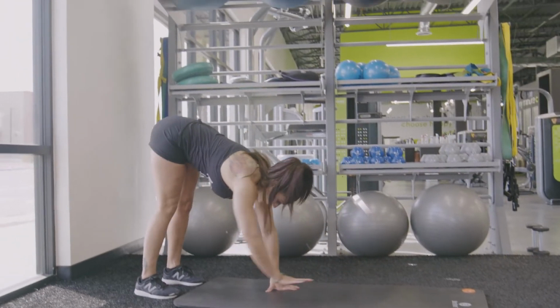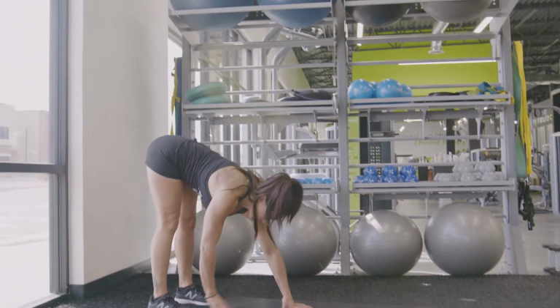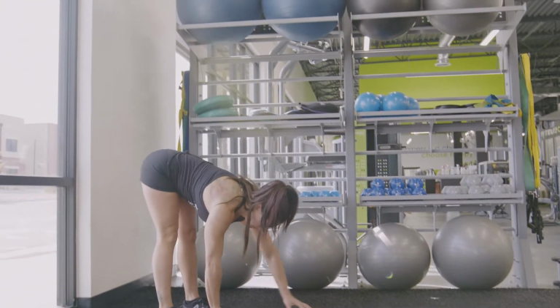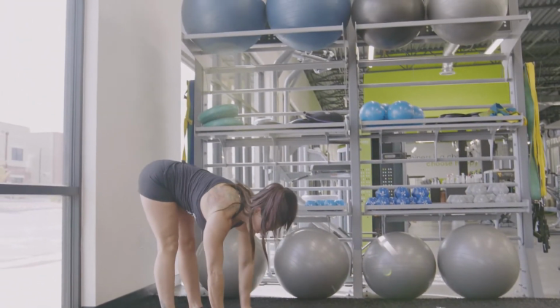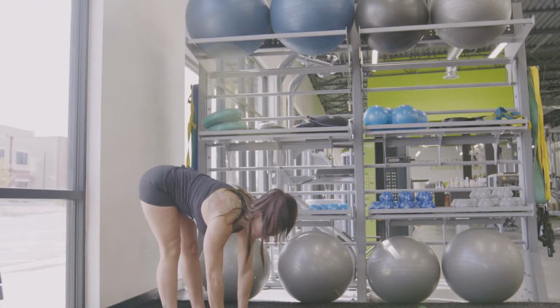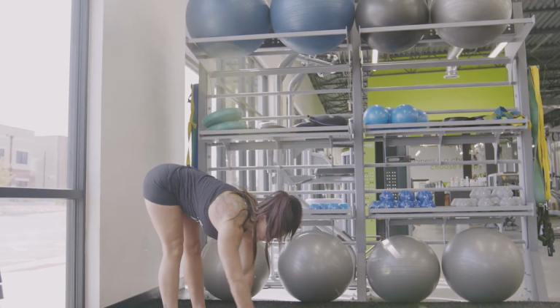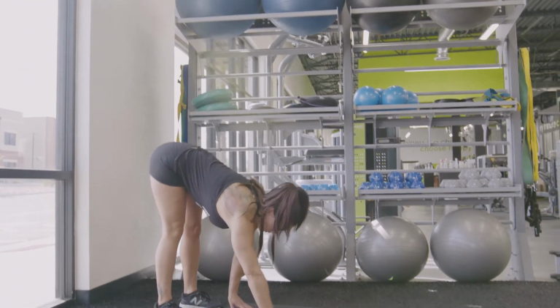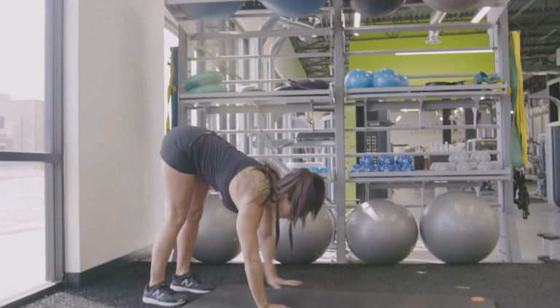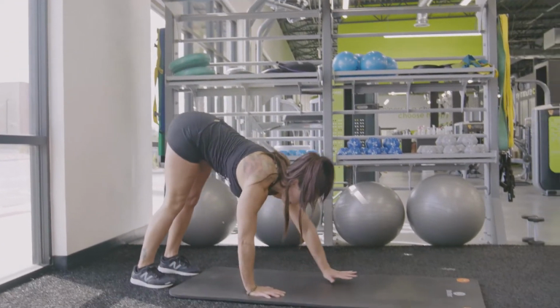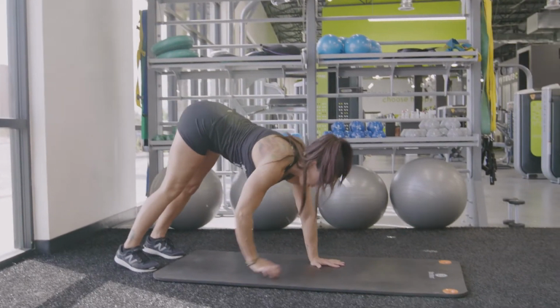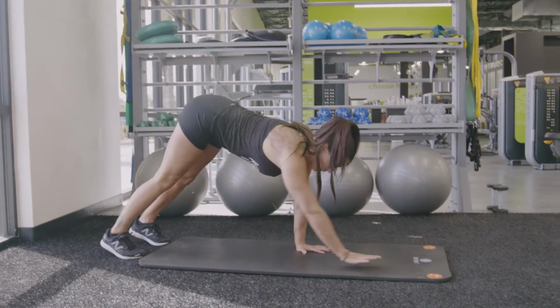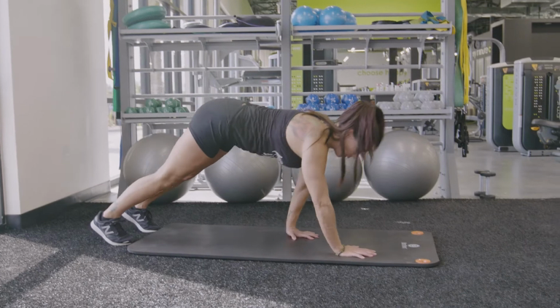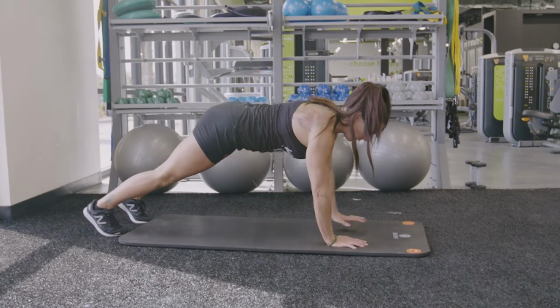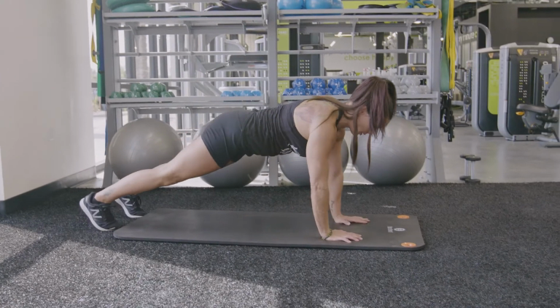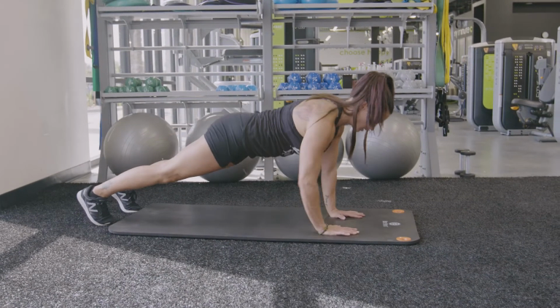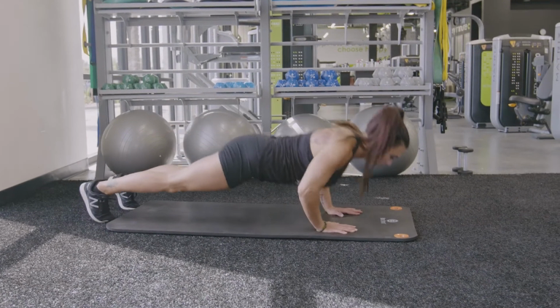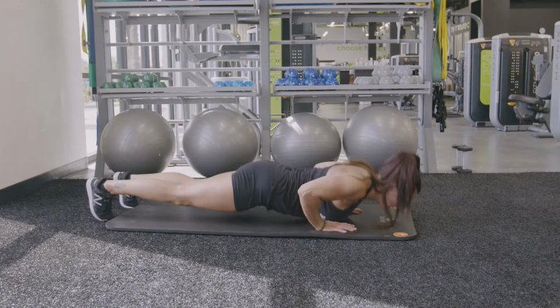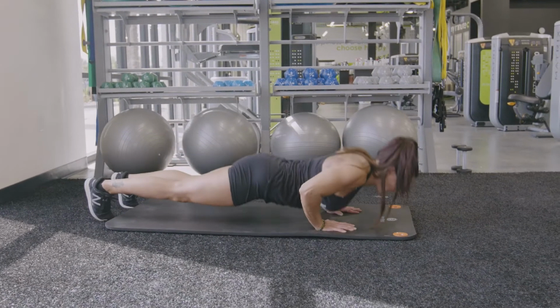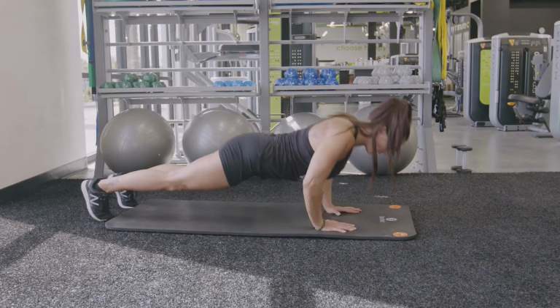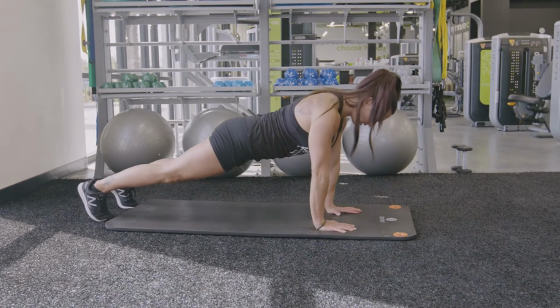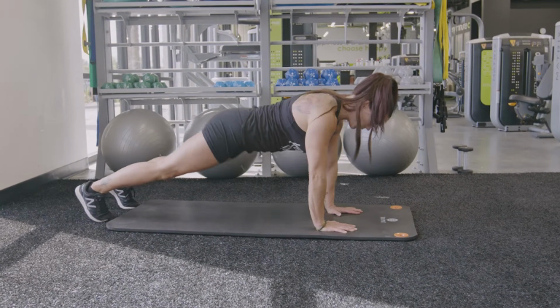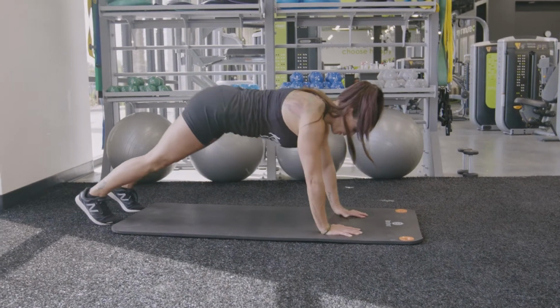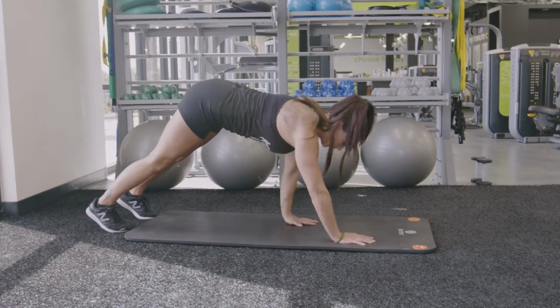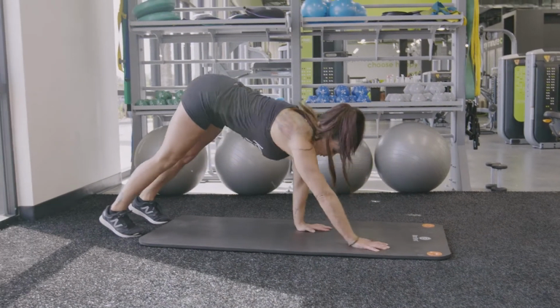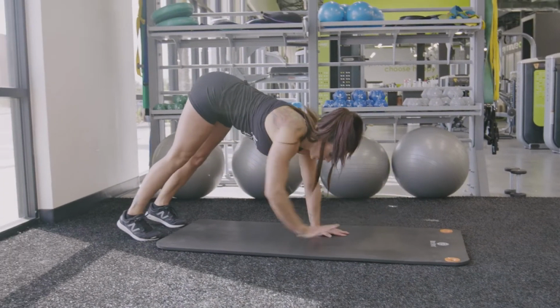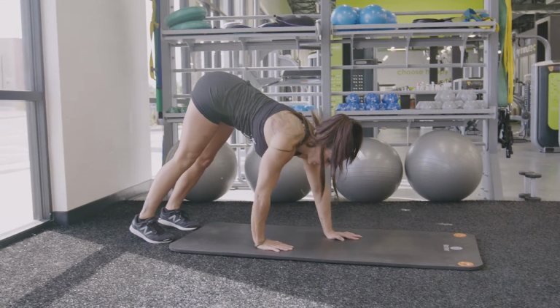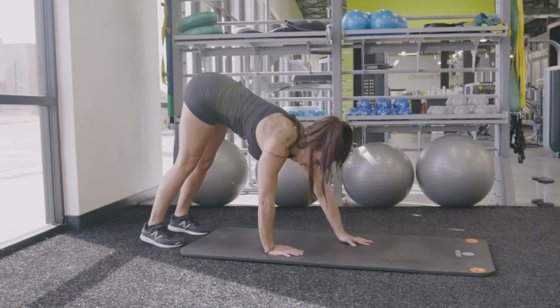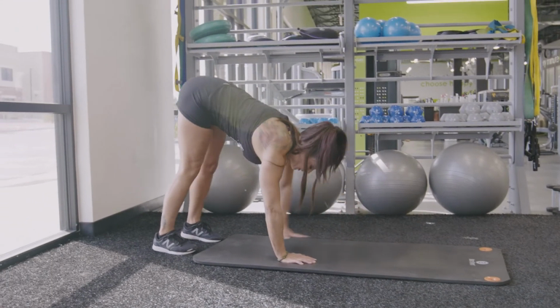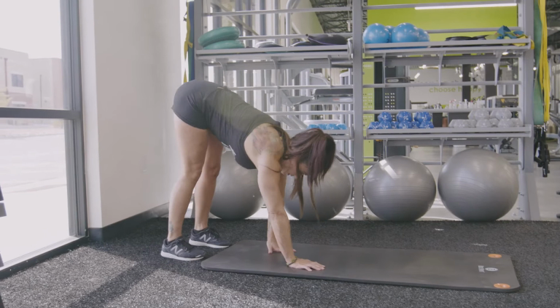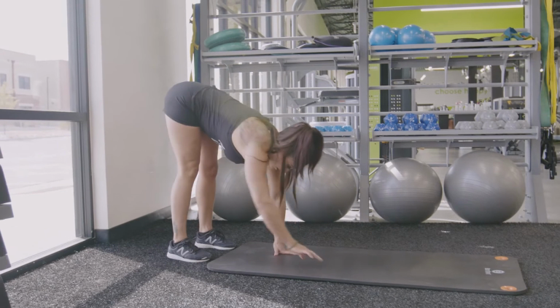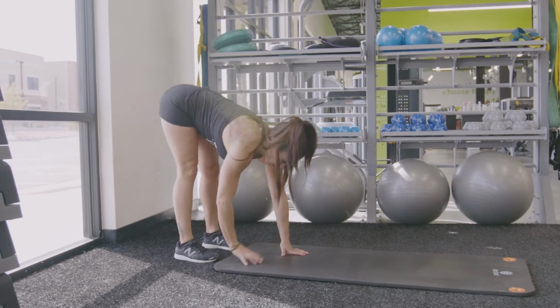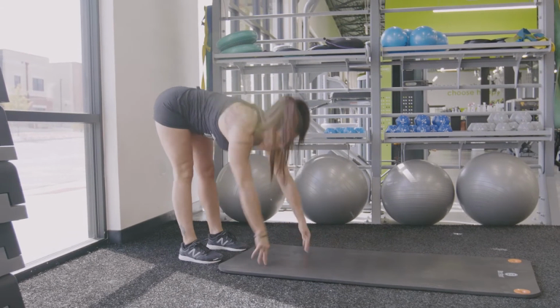Put your hands on the ground and walk forward. When you find plank position with your wrists in line with your shoulders, your belly pulled in, and your glutes engaged,